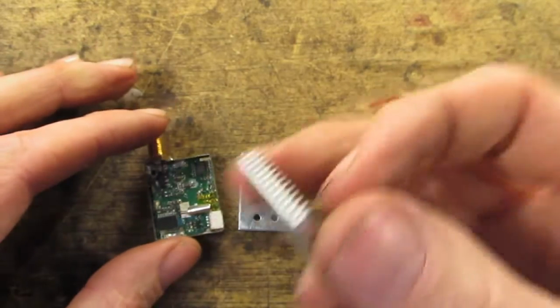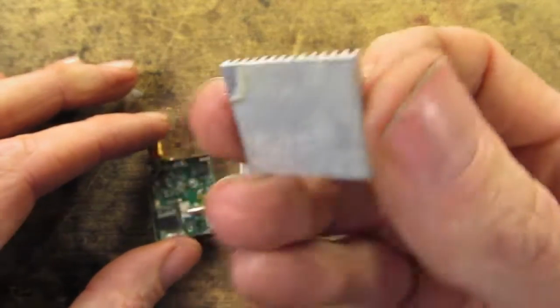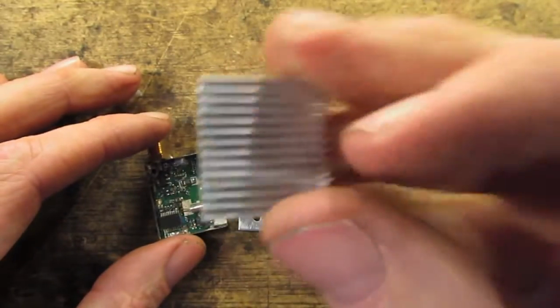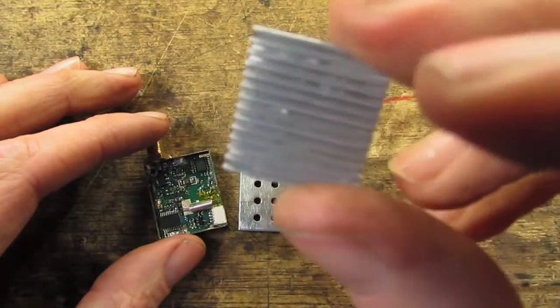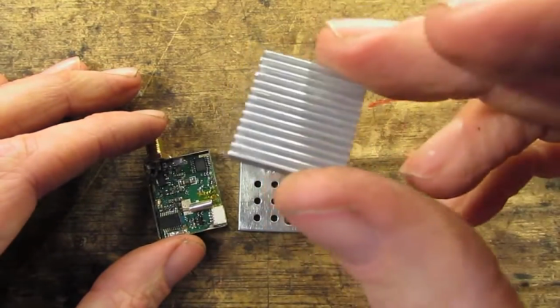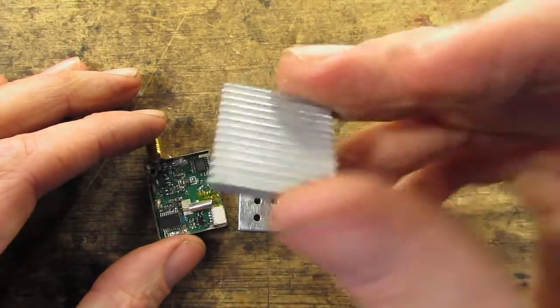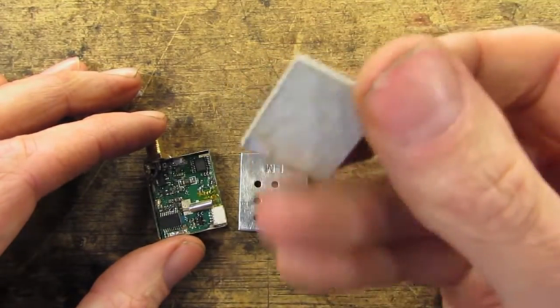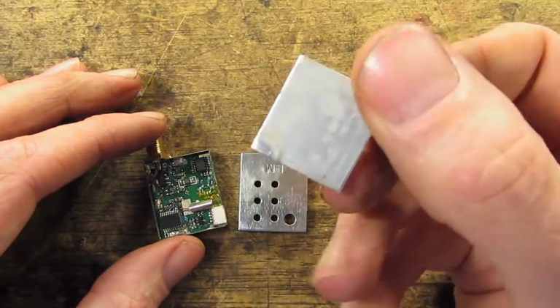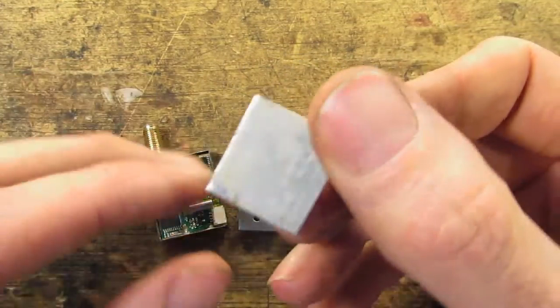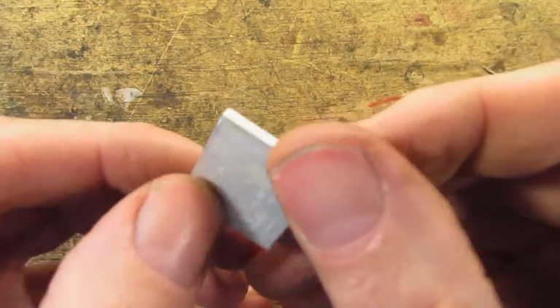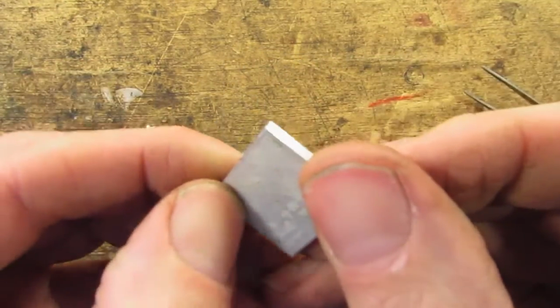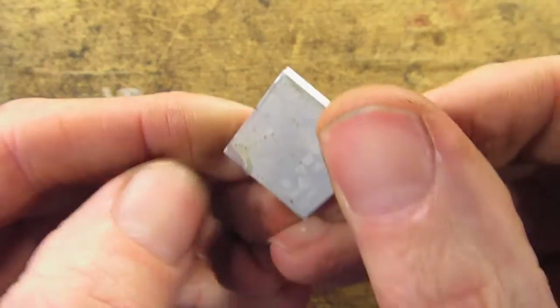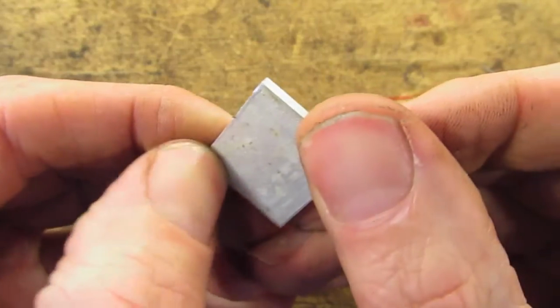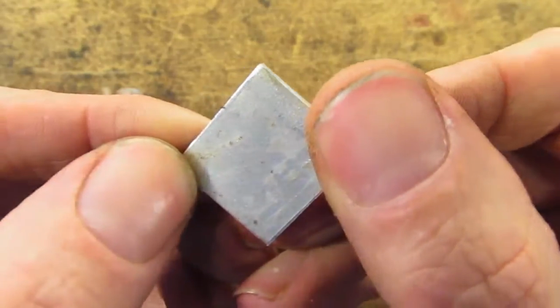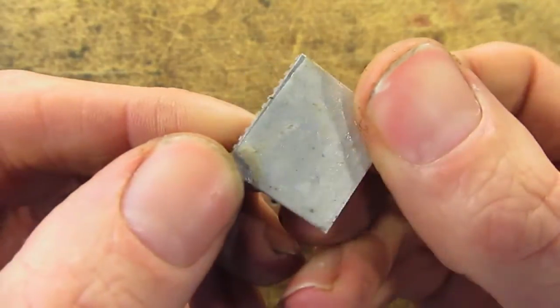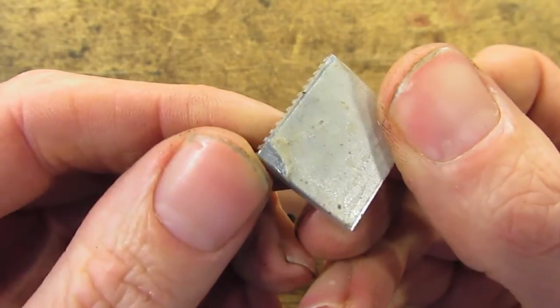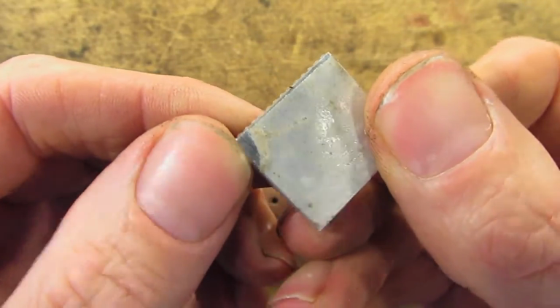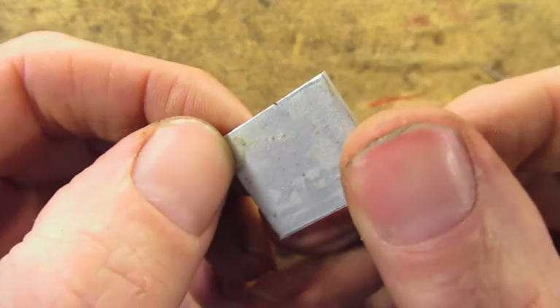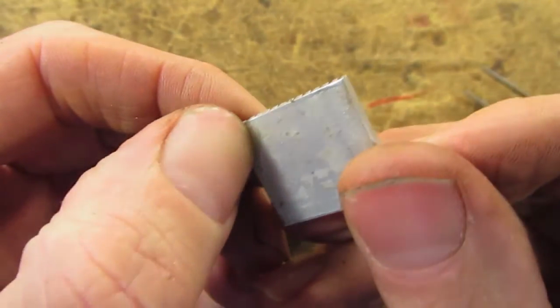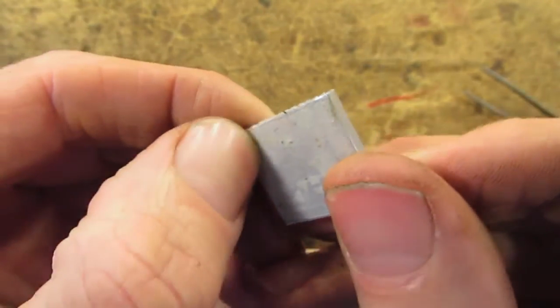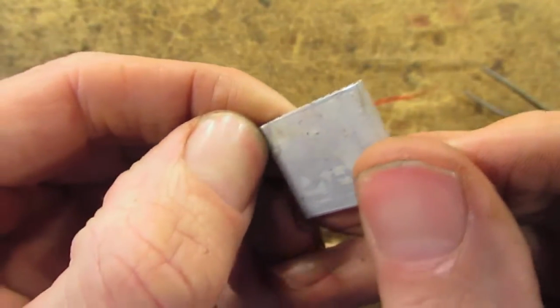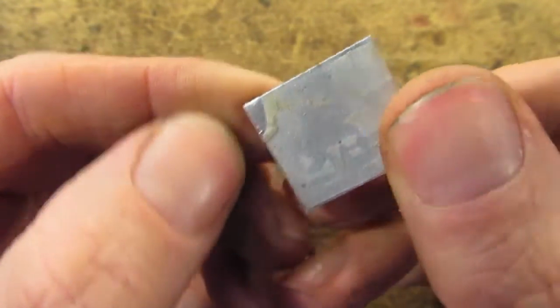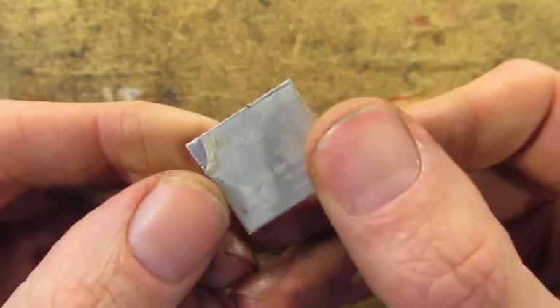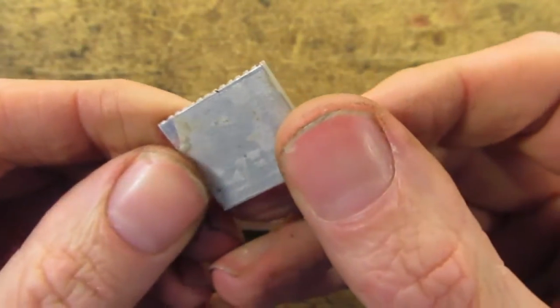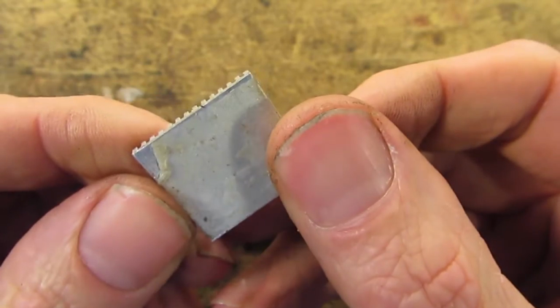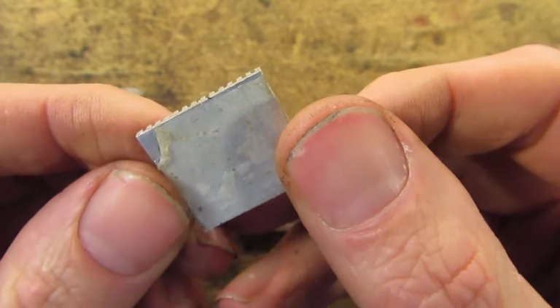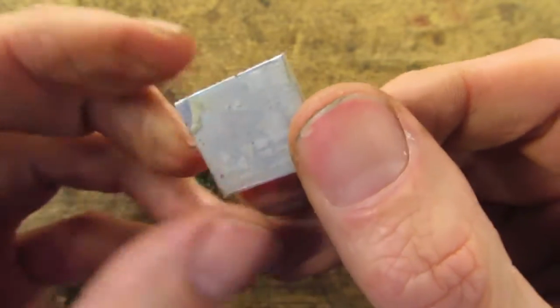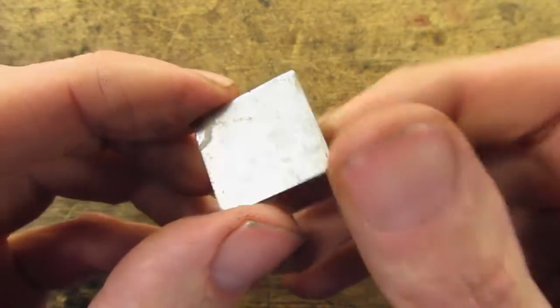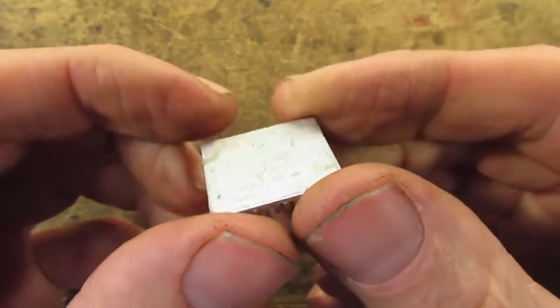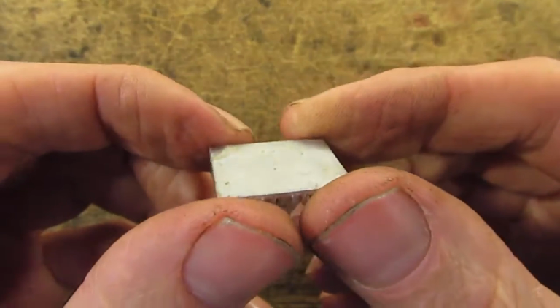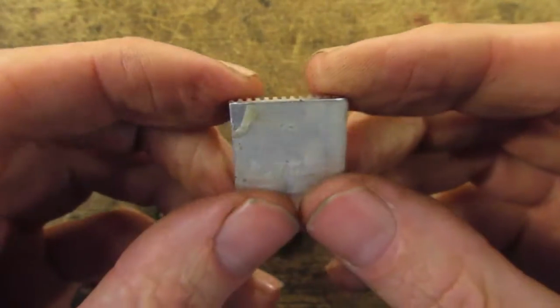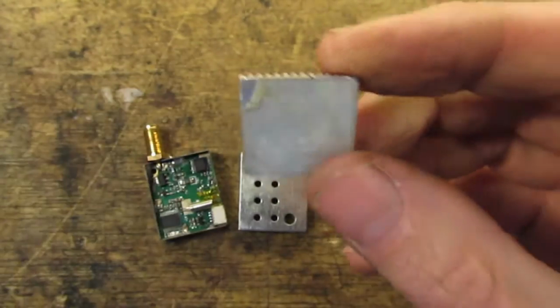This is the default heat sink that came with it, and it's just got this sticky stuff. I don't even know if it conducts heat properly — if that's a proper heat conductive sticky tape or not. It looks just like some thin double-sided tape to me.